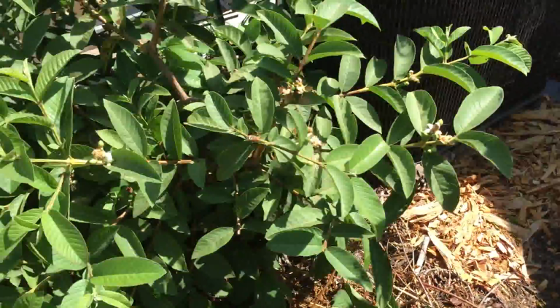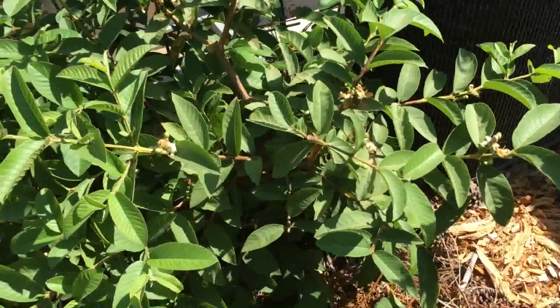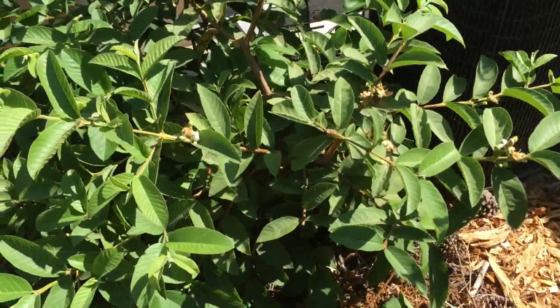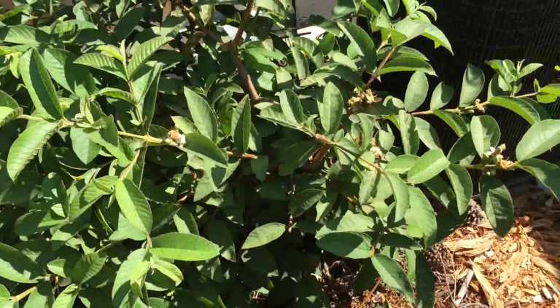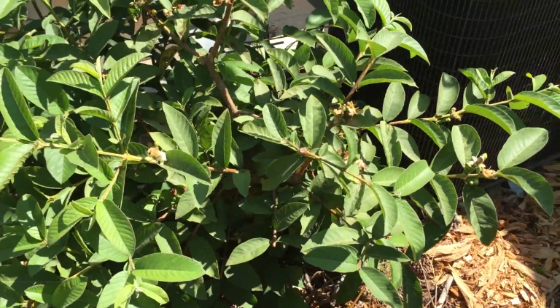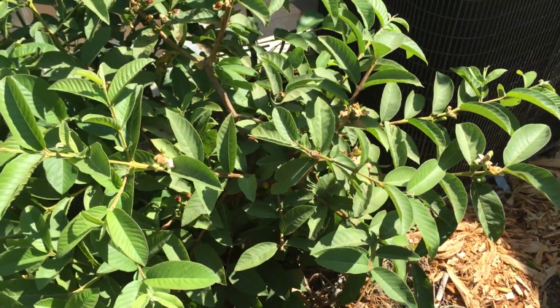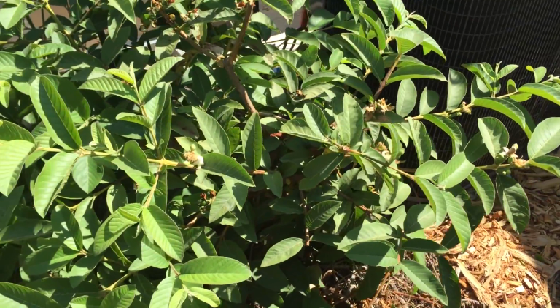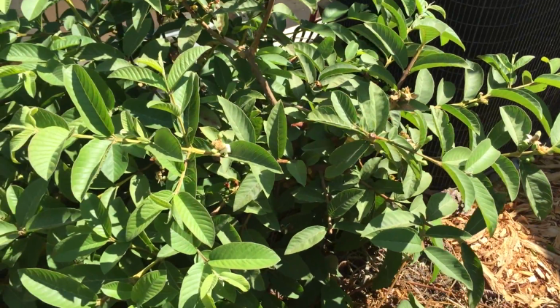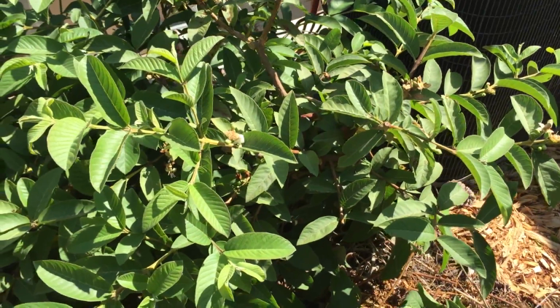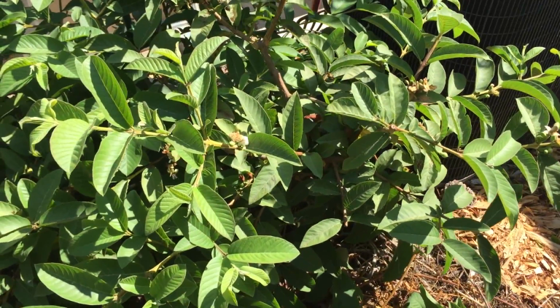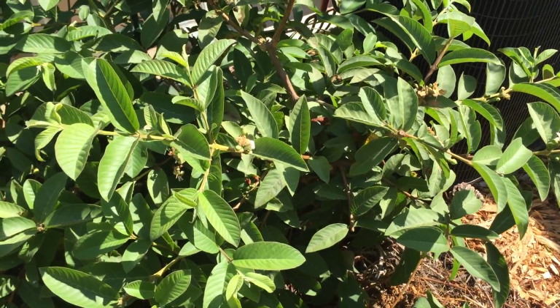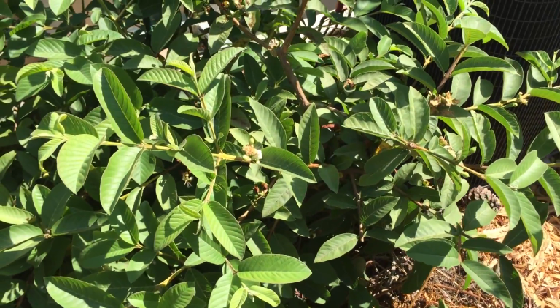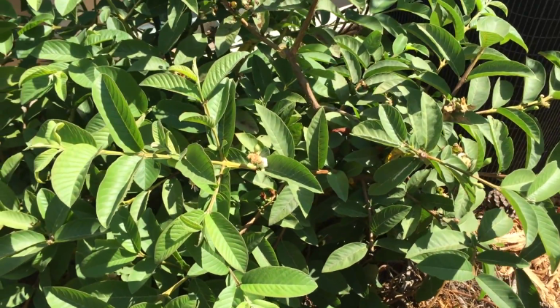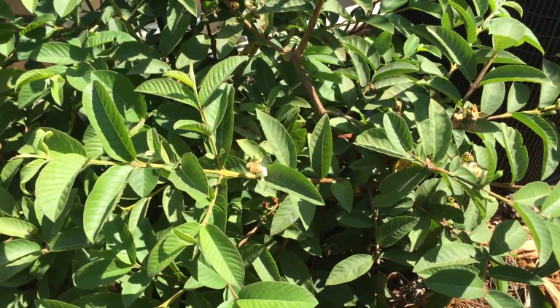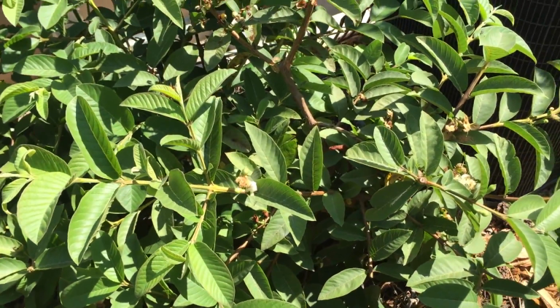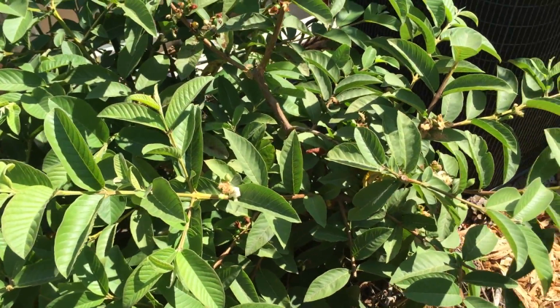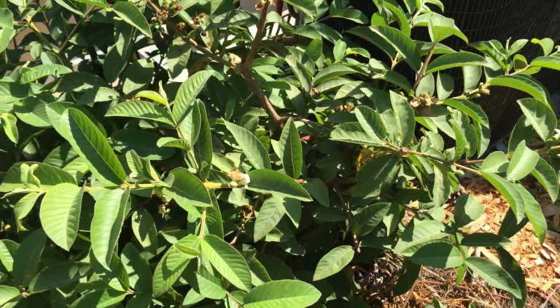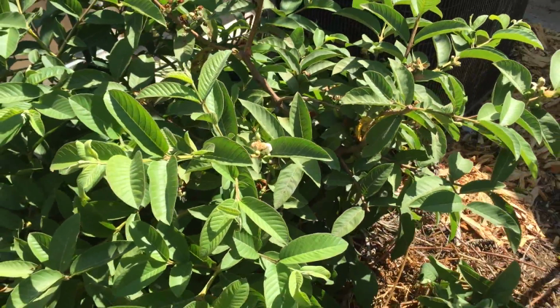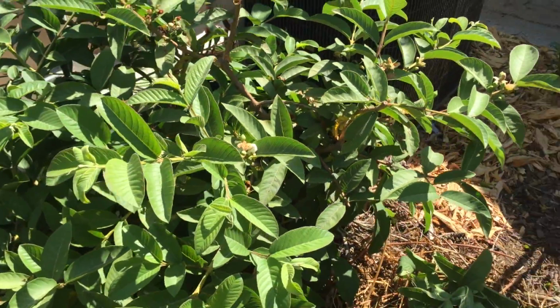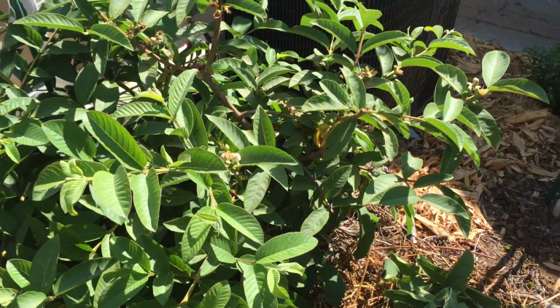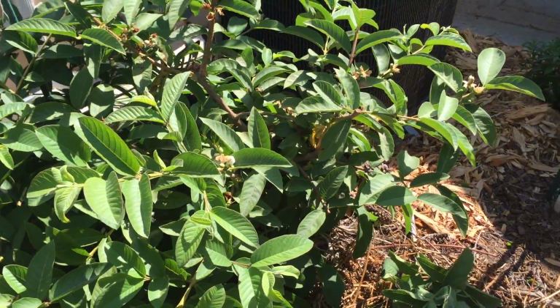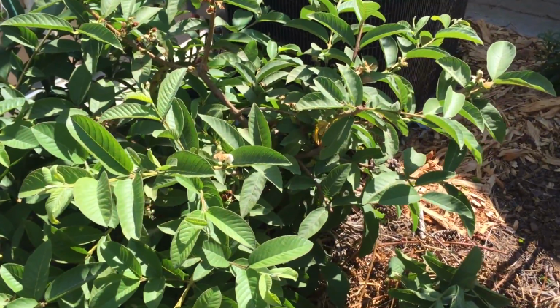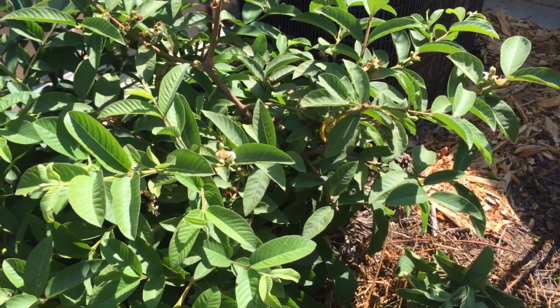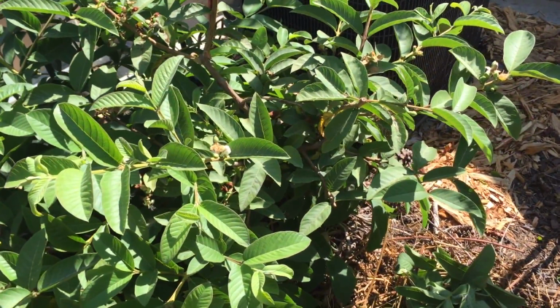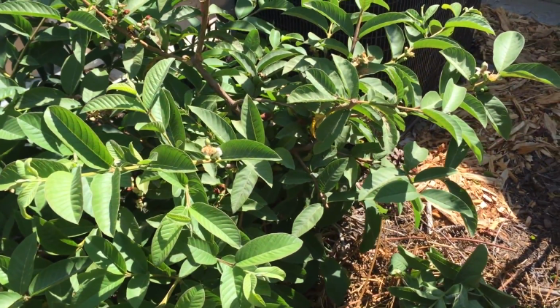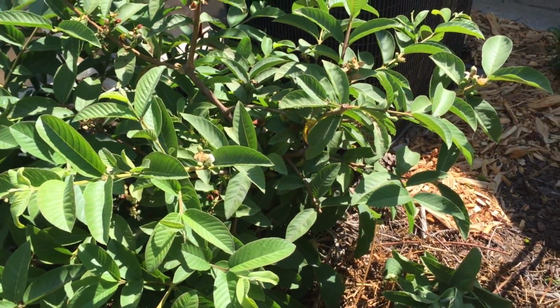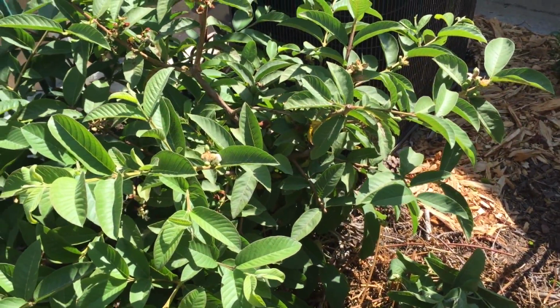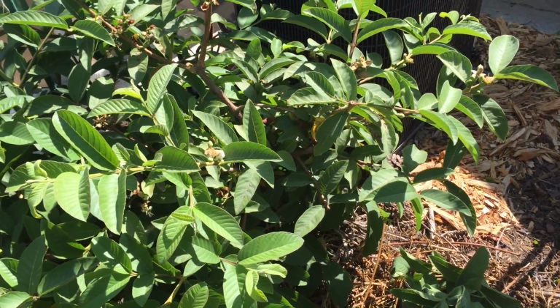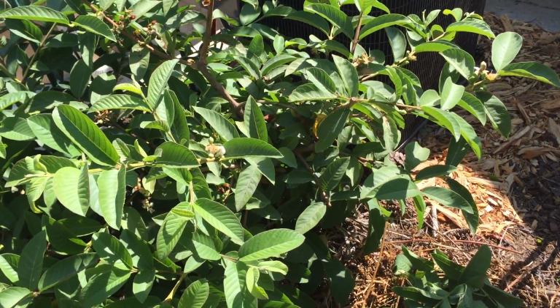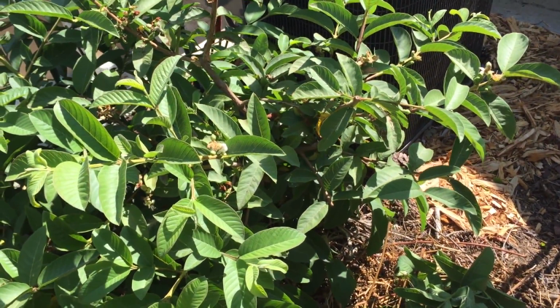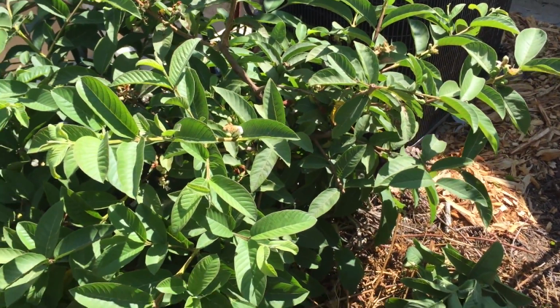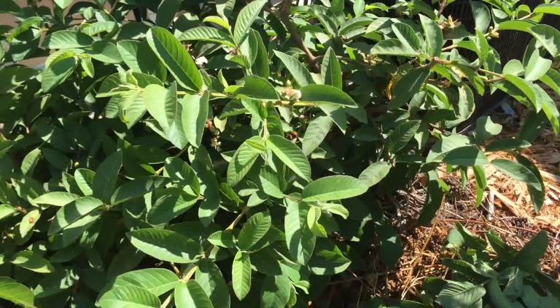And then to this side over here, we have a guava tree, and this year we're growing it as a bush, and it has exhibited no stress from the over 100 degree temperatures.